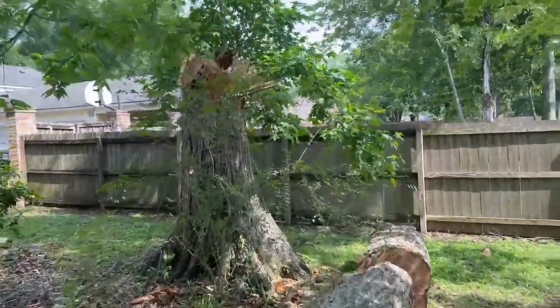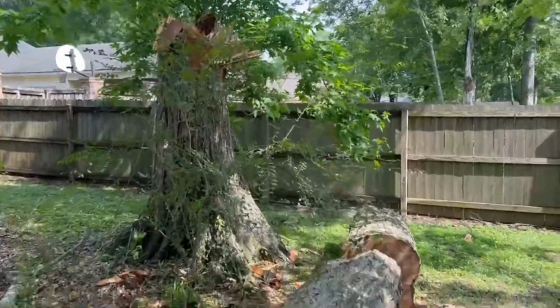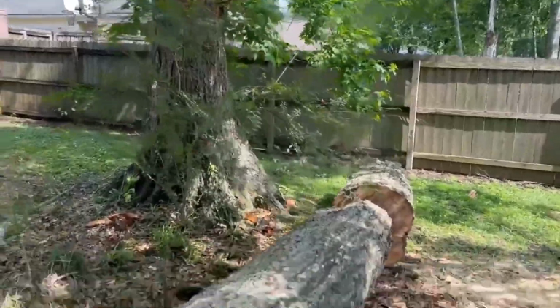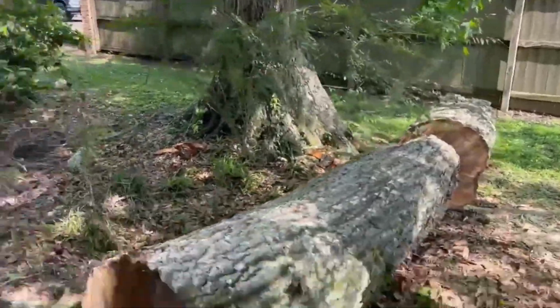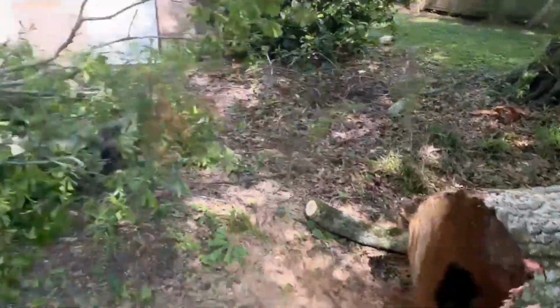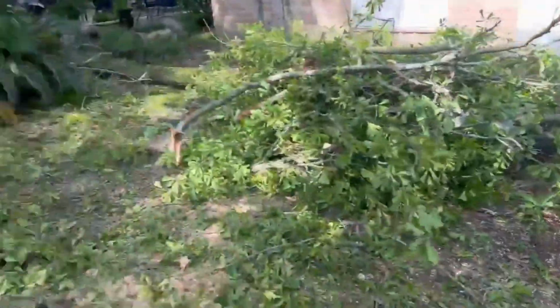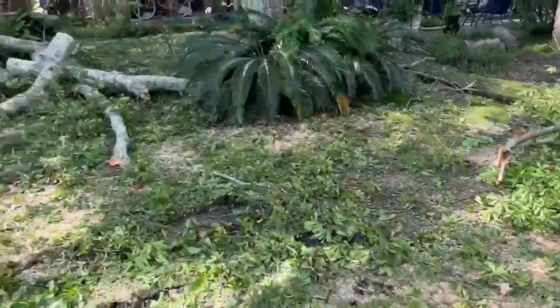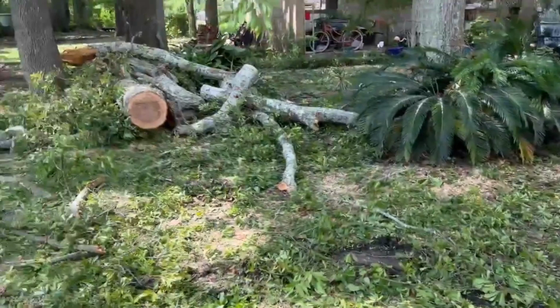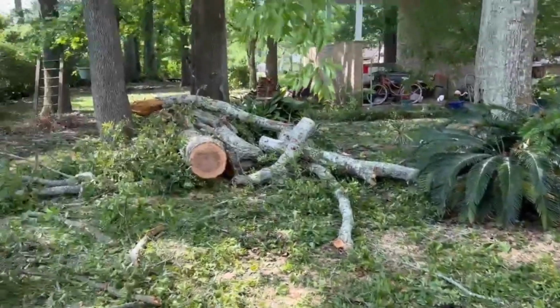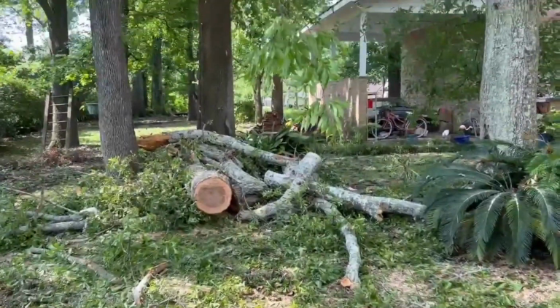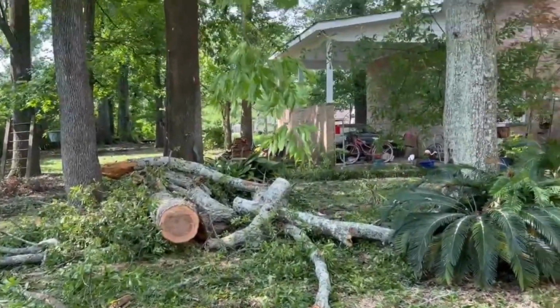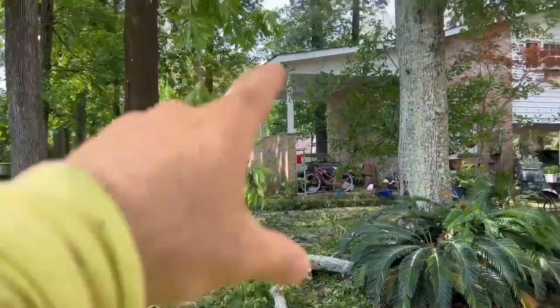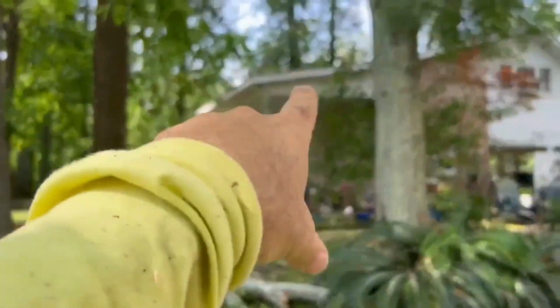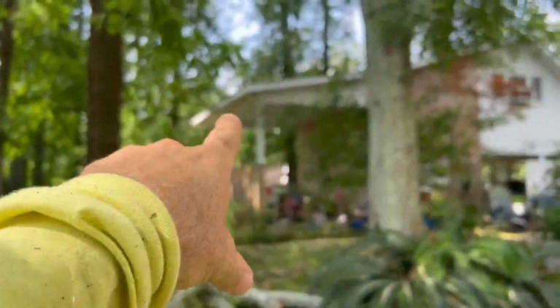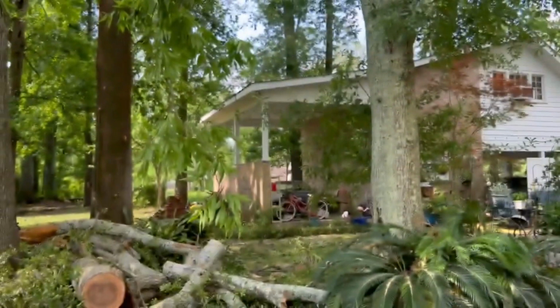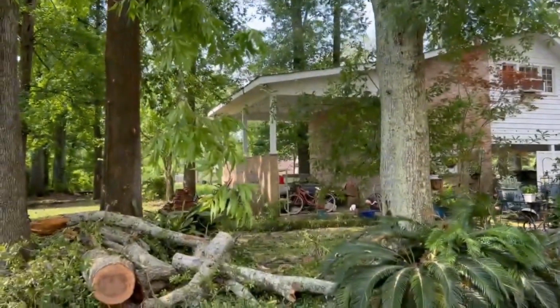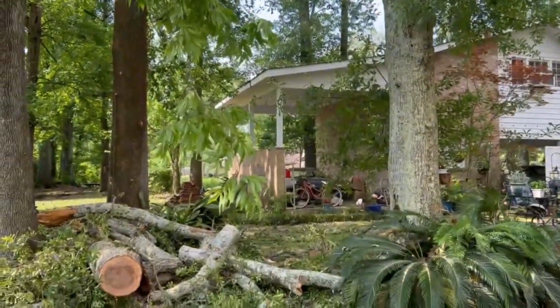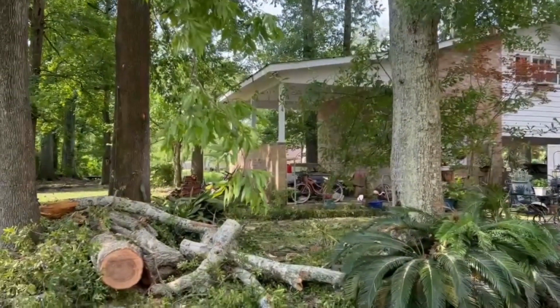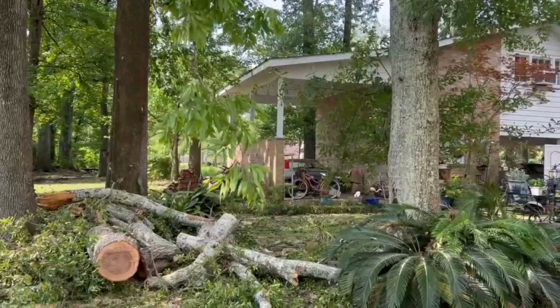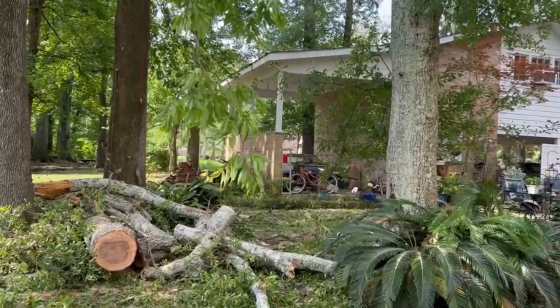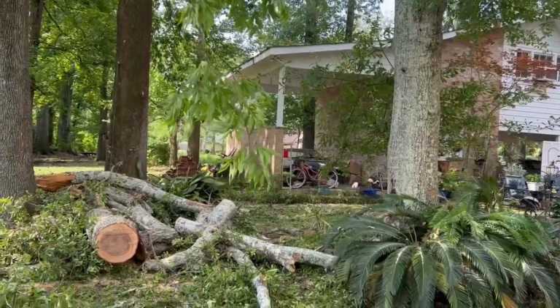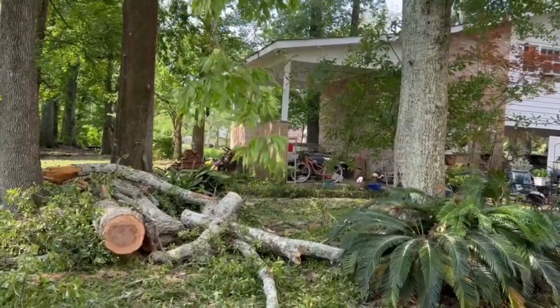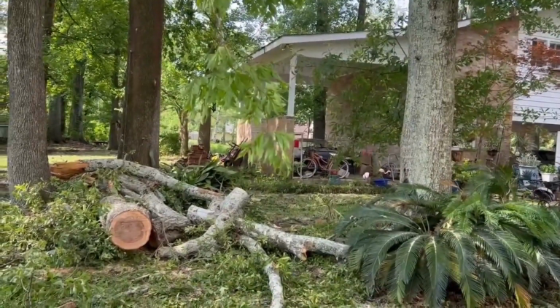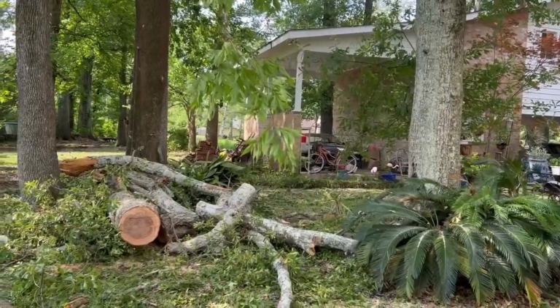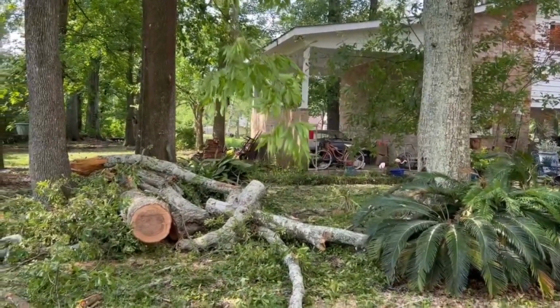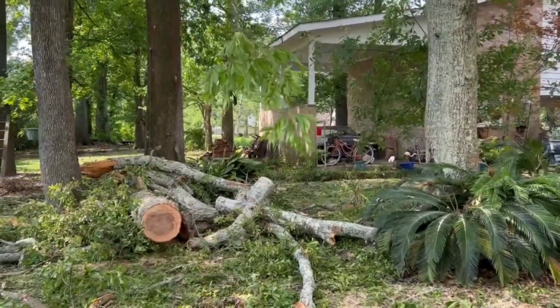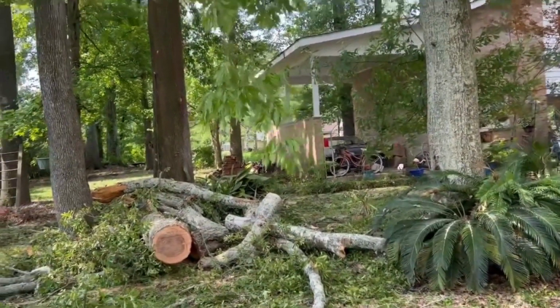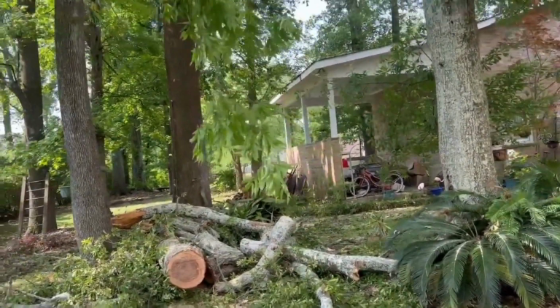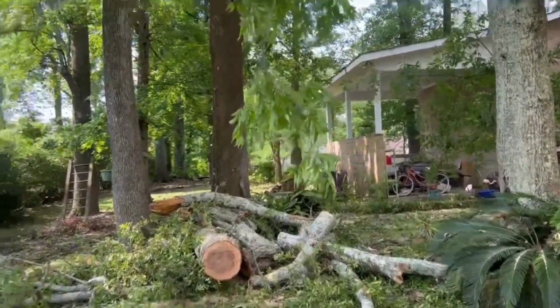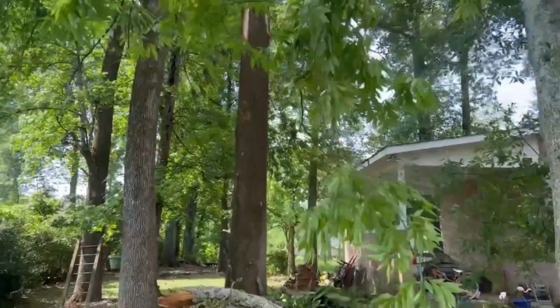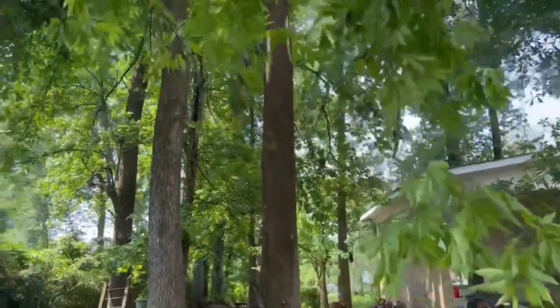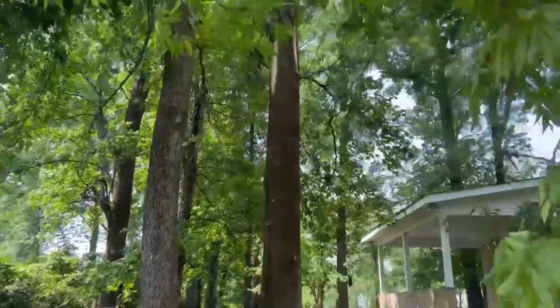Baton Rouge cleaning up a big water oak that had fallen through here. Luckily, it just barely clipped the corner of the house there. Probably has a little shingle damage and that's about it. I don't even know if it hurt the fascia. Got lucky, but it did scar up the trees pretty good.